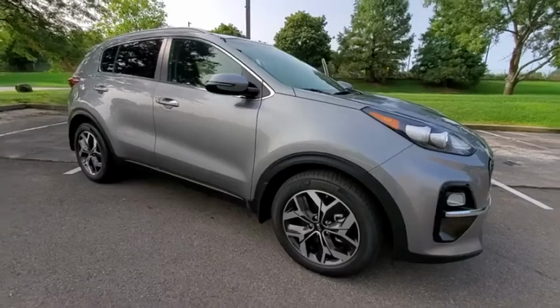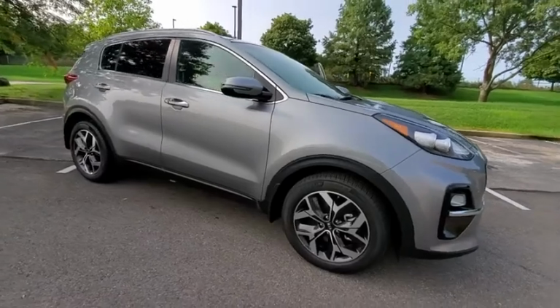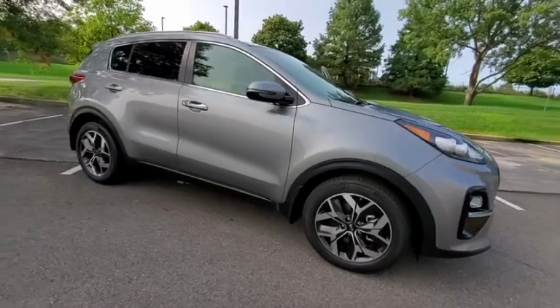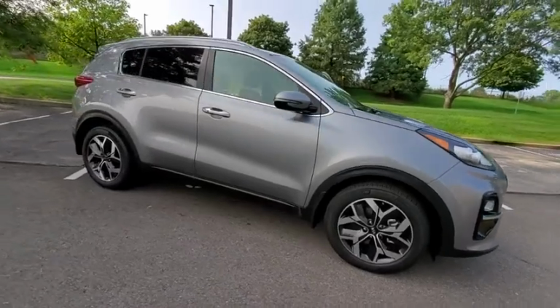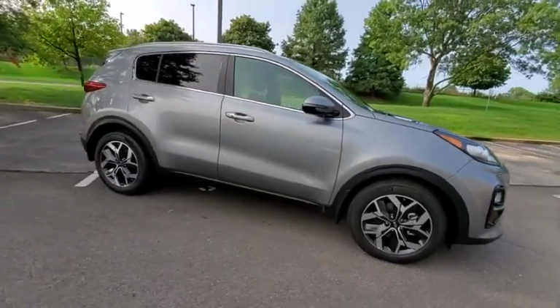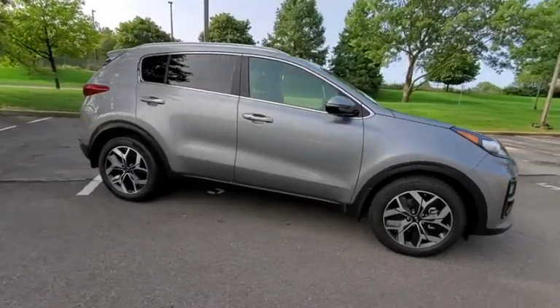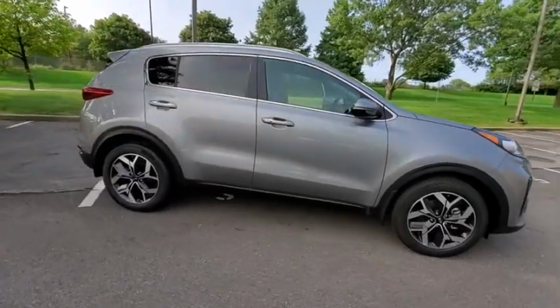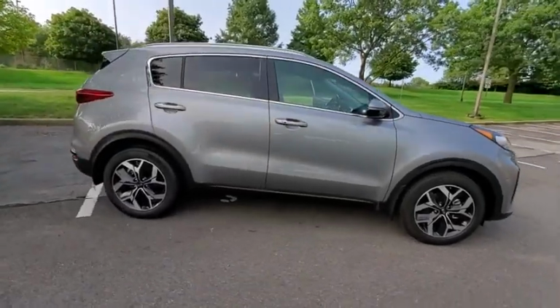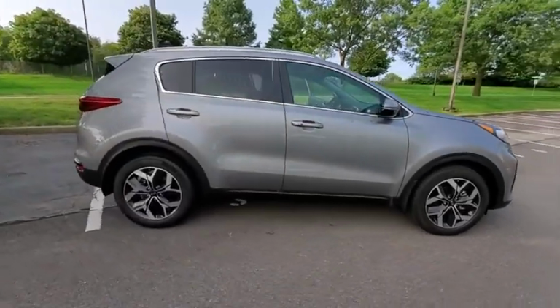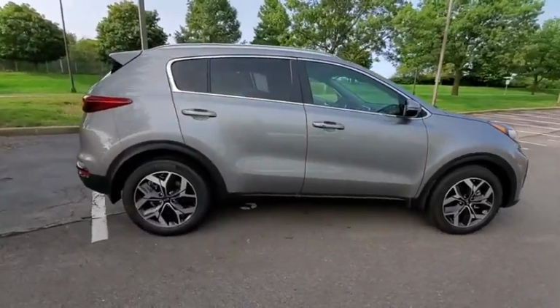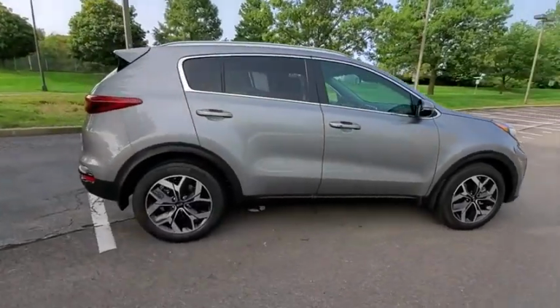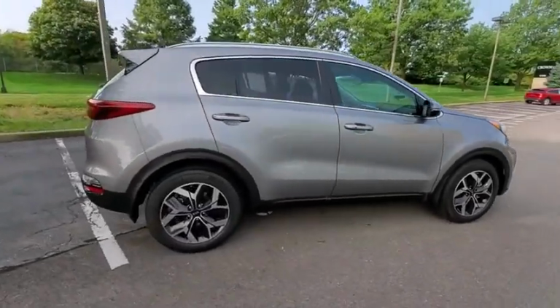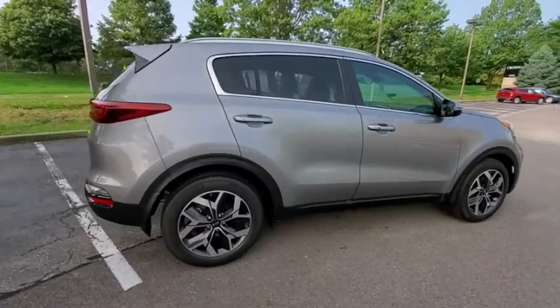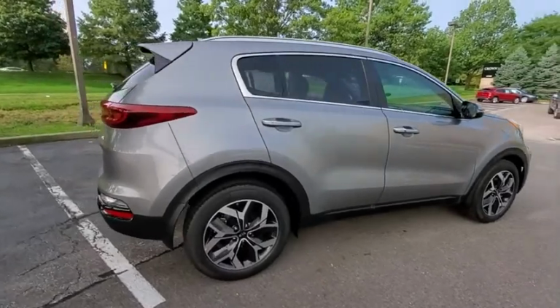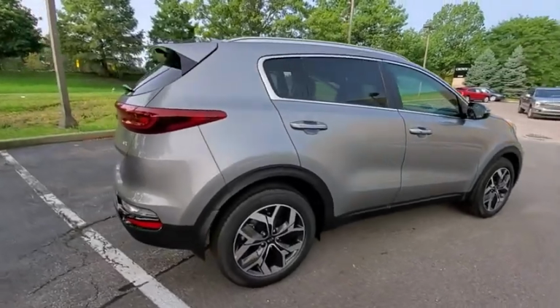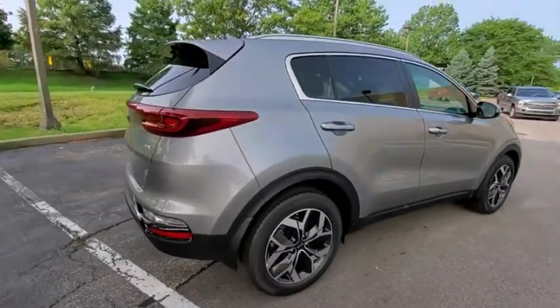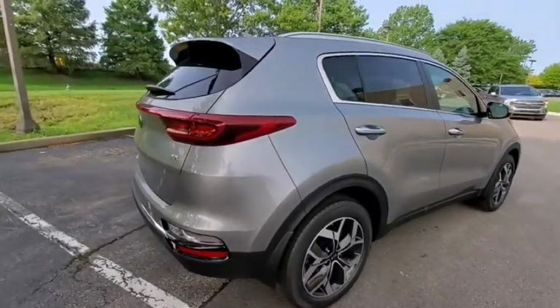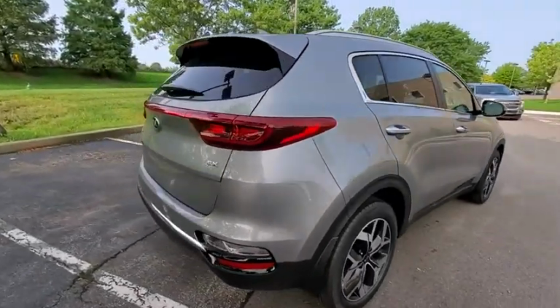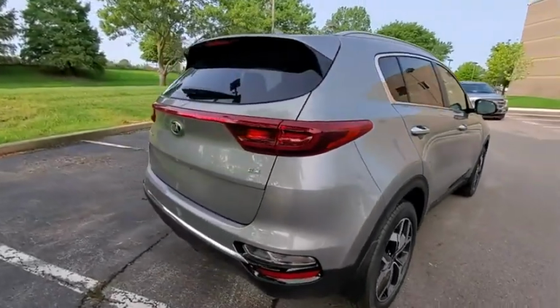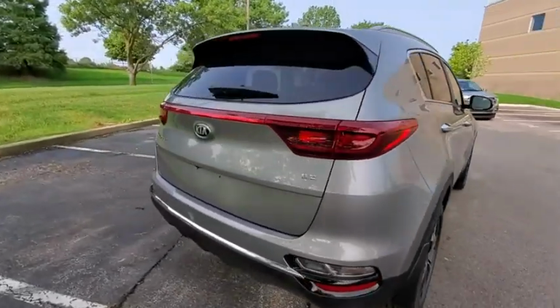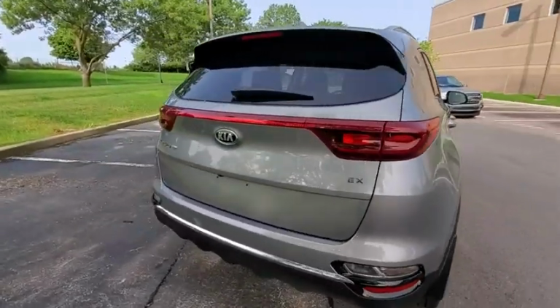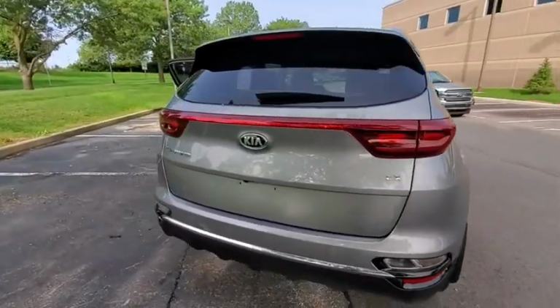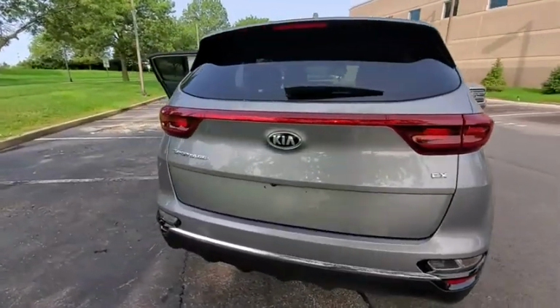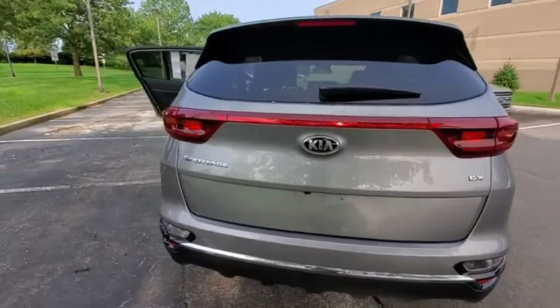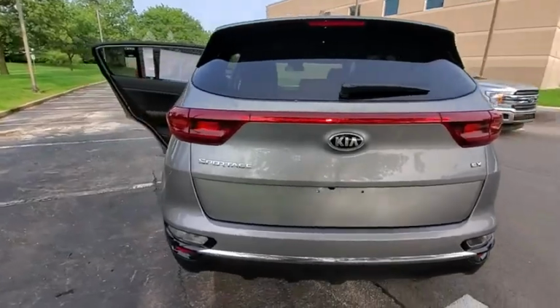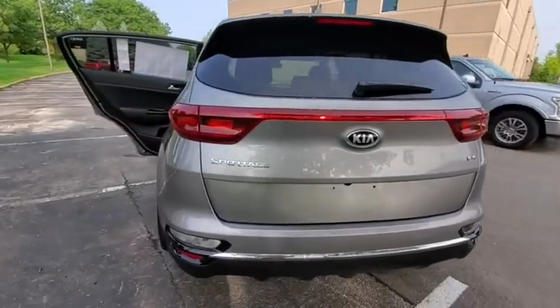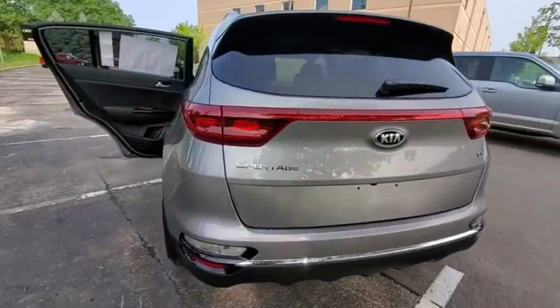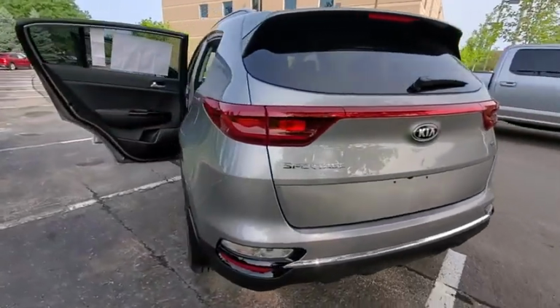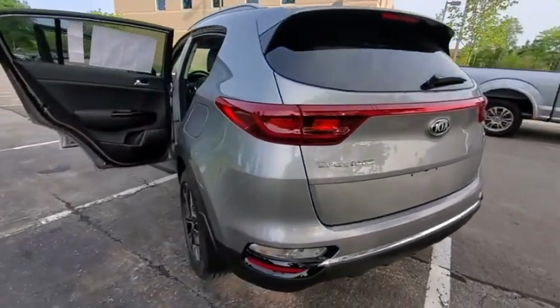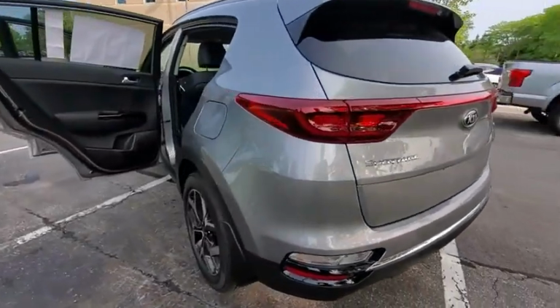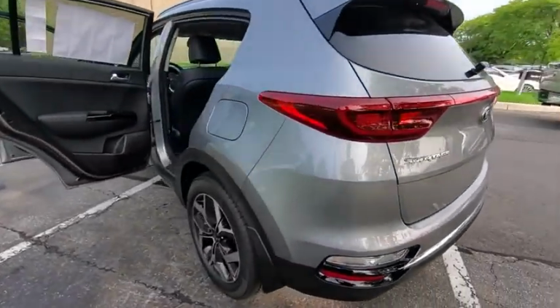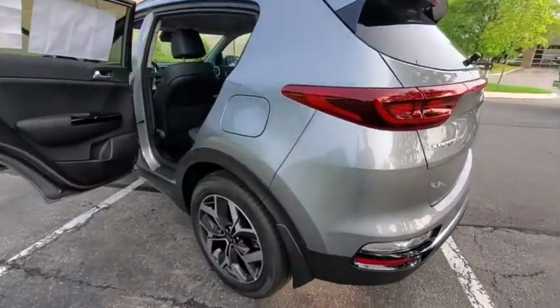Stop by and take a look at the 2021 Kia Sportage. With its sleek and stylish exterior and its roomy, feature-laden interior, the Sportage both looks good and performs well on the road. Here are some of this vehicle's great options.